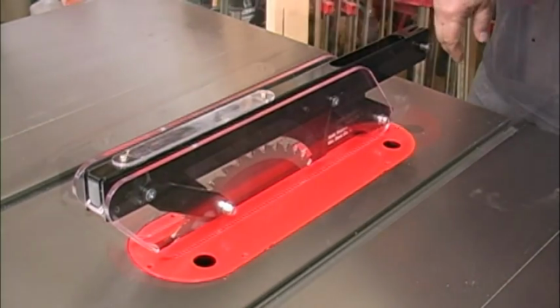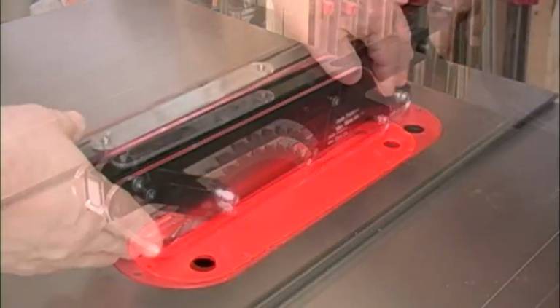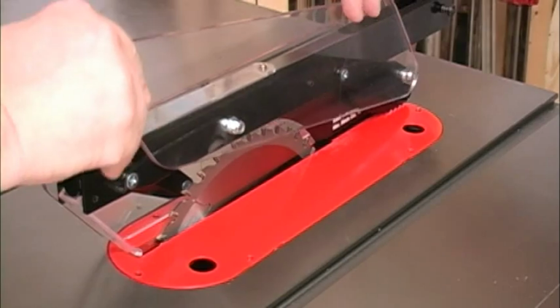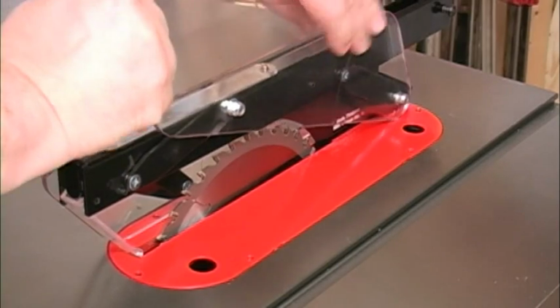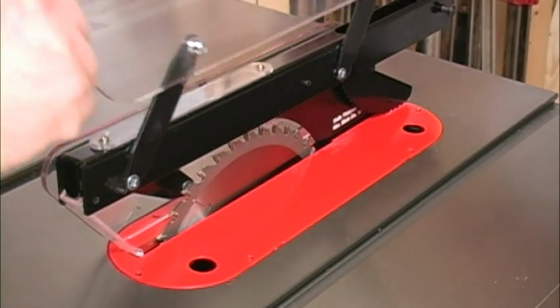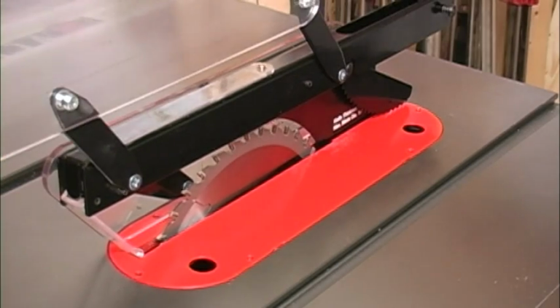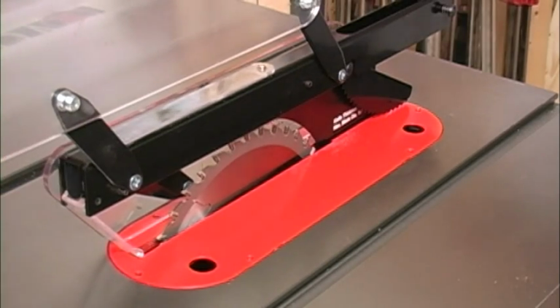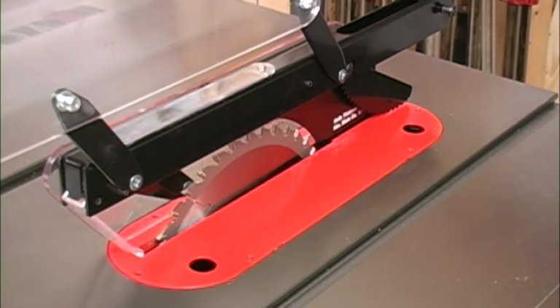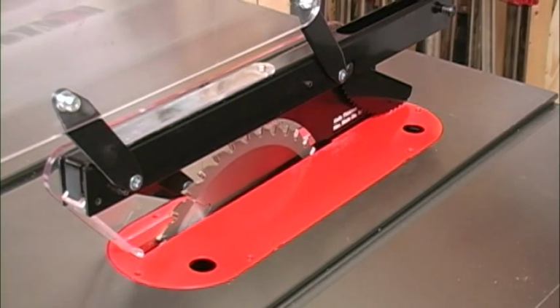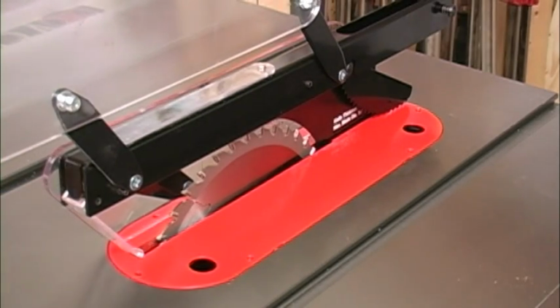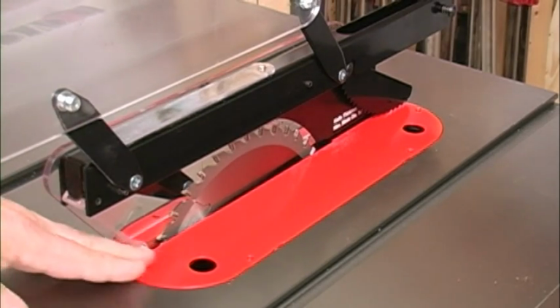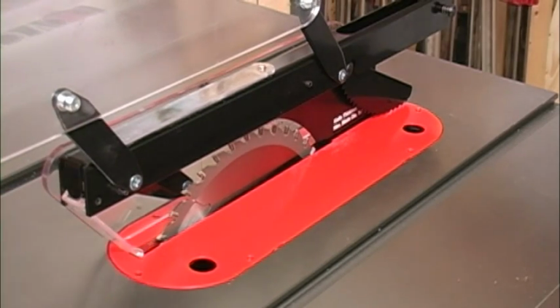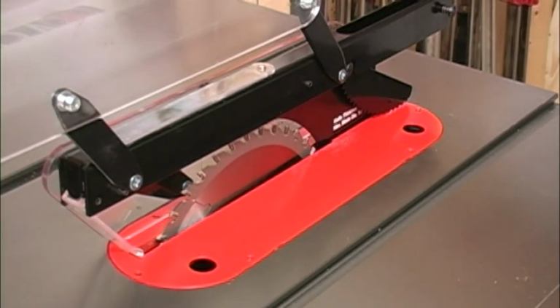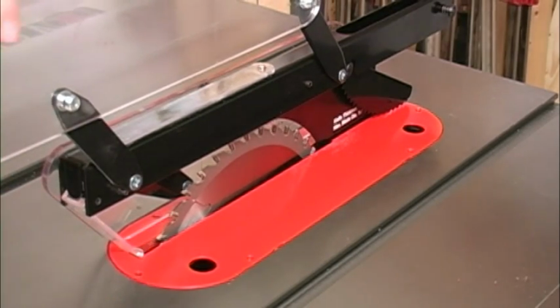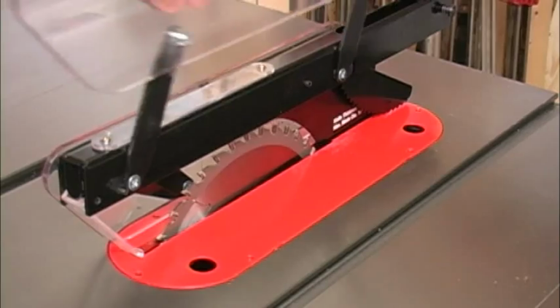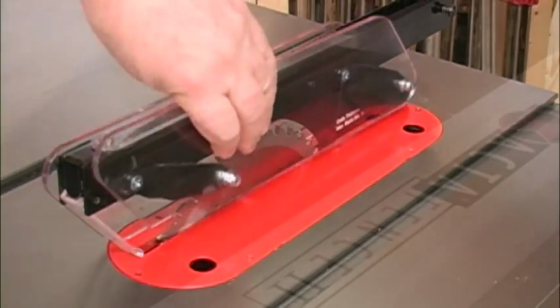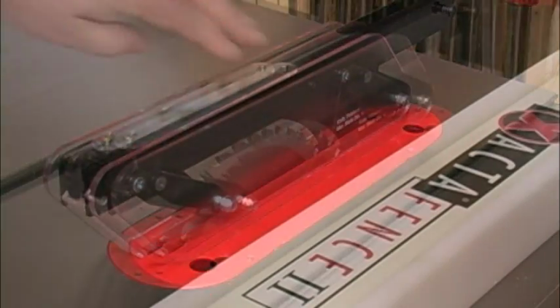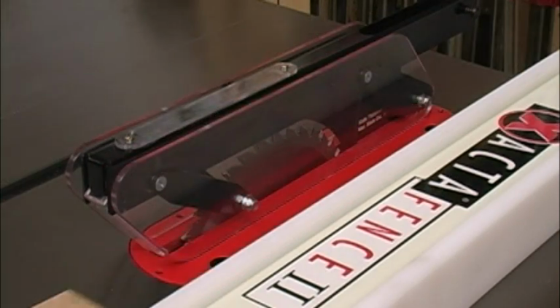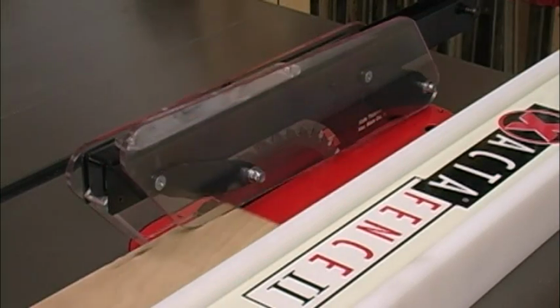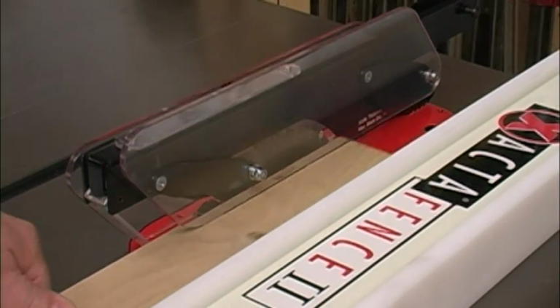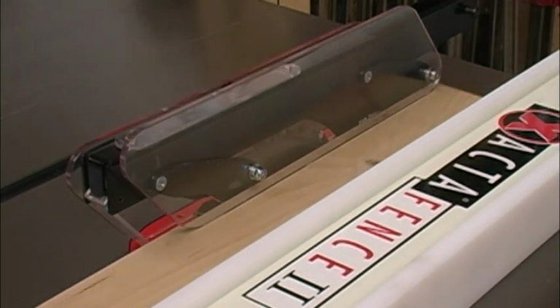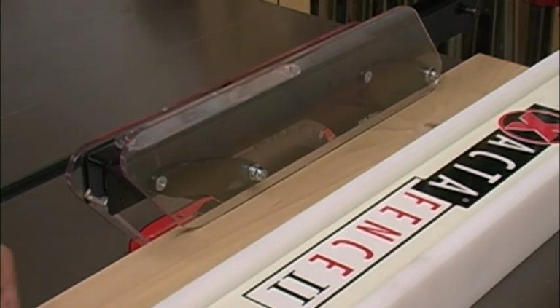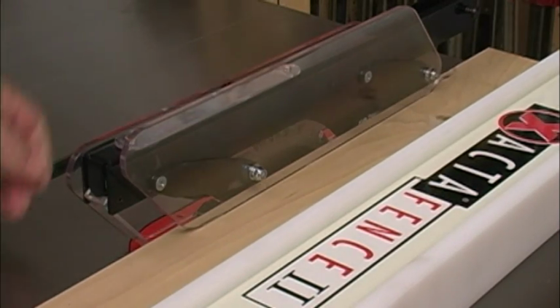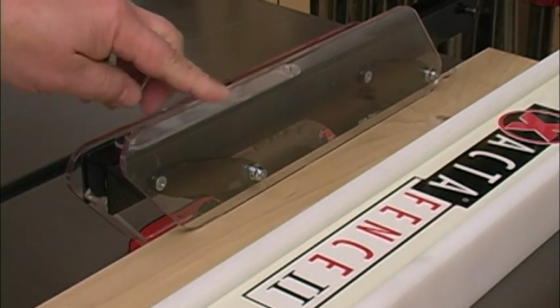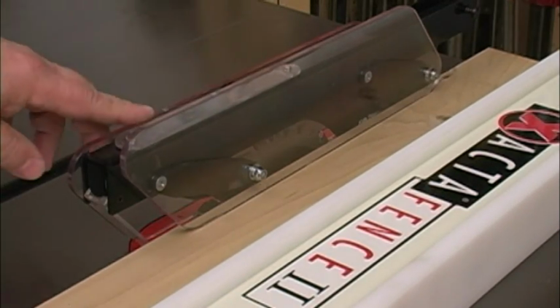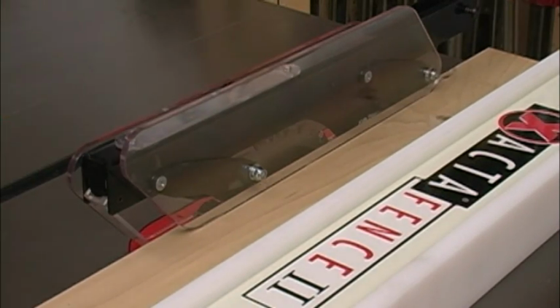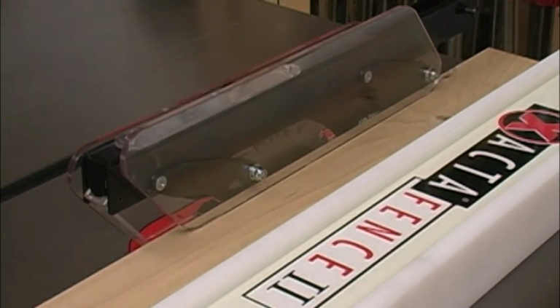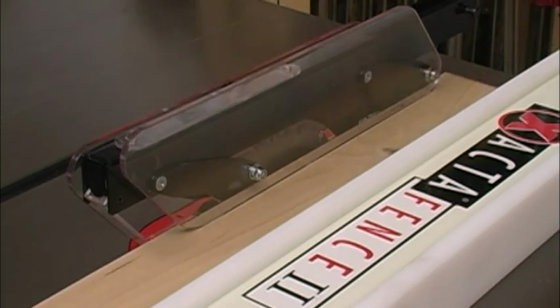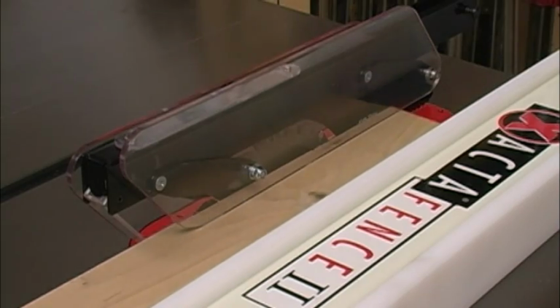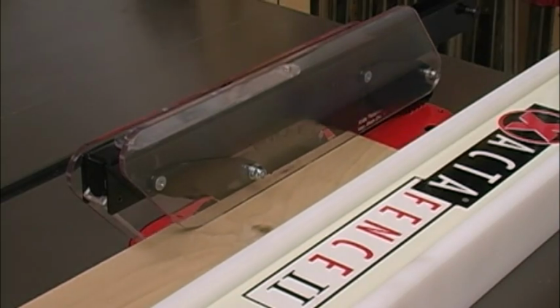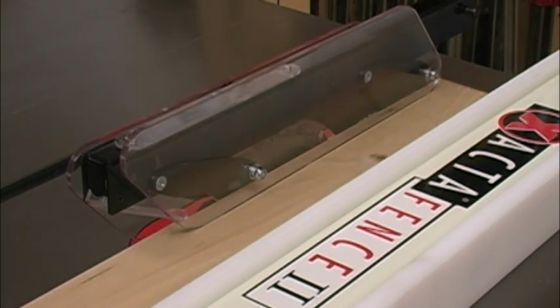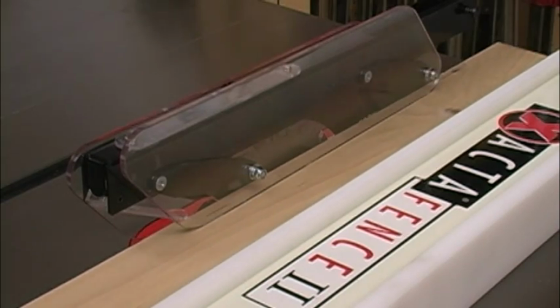The side panels of the BladeGuard are totally independent of each other, which can make some setup operations easier. More importantly, only the panel with wood under it rises up. The other panel stays flat on the table to help dust collection and contain debris.